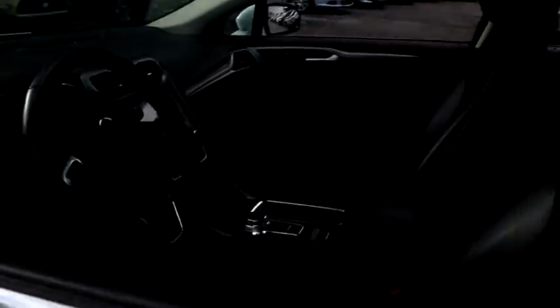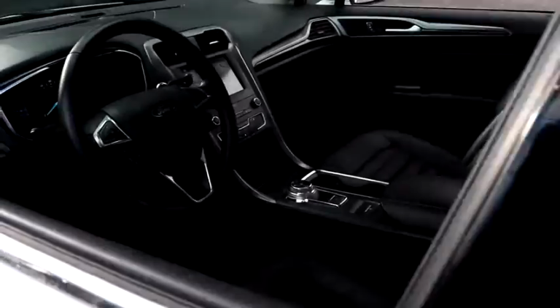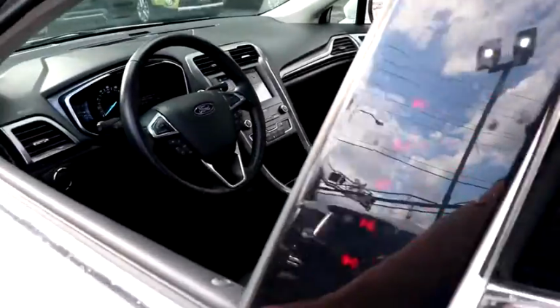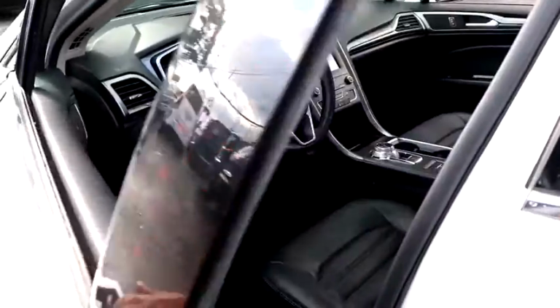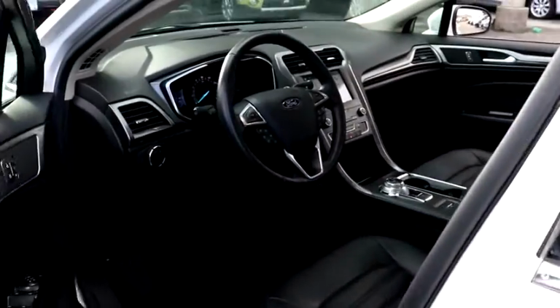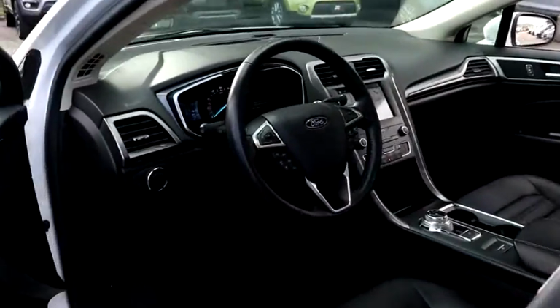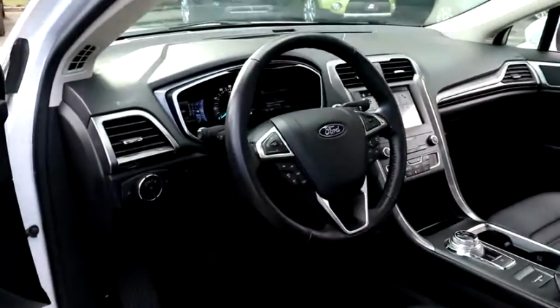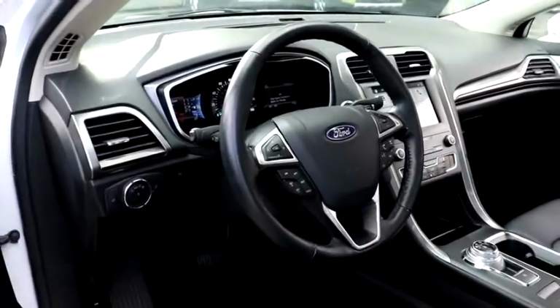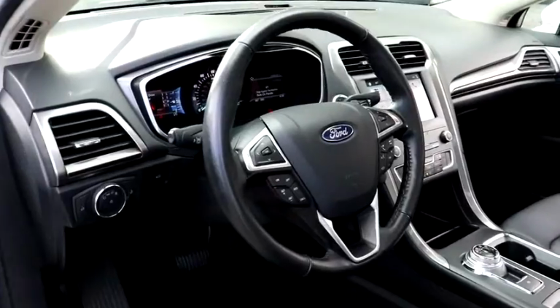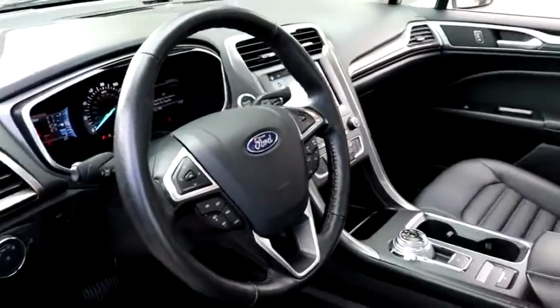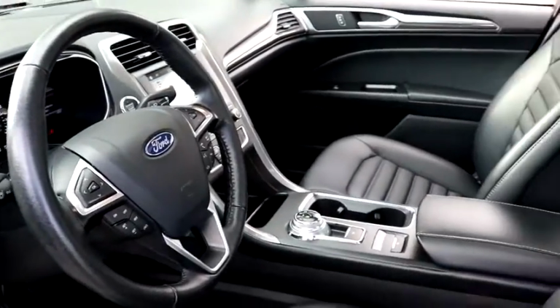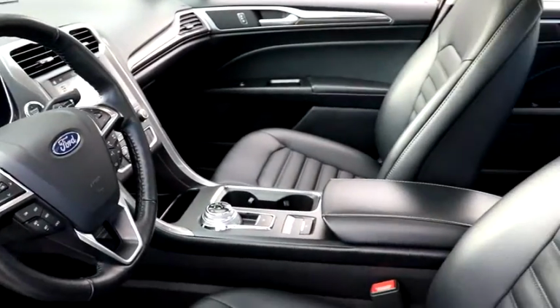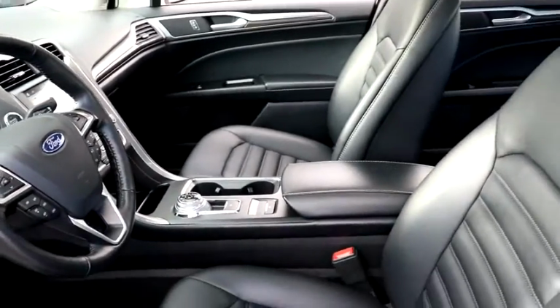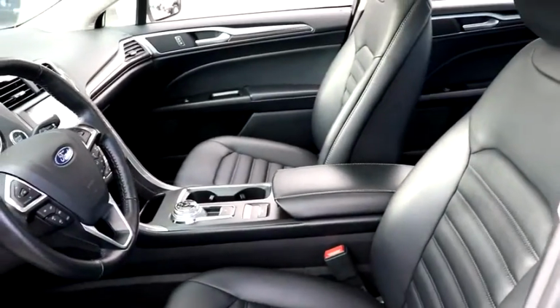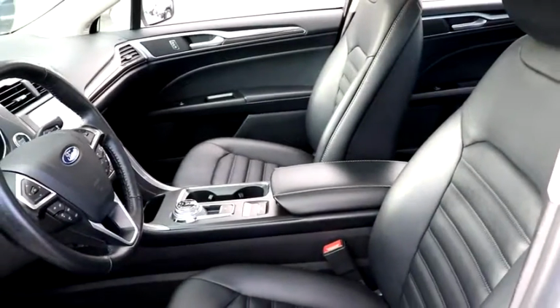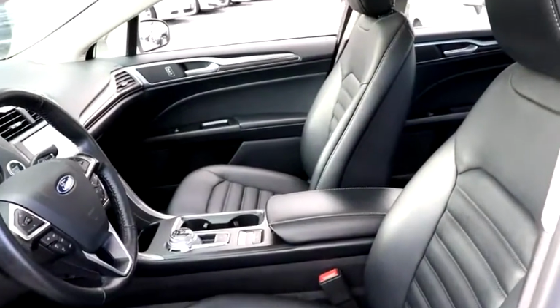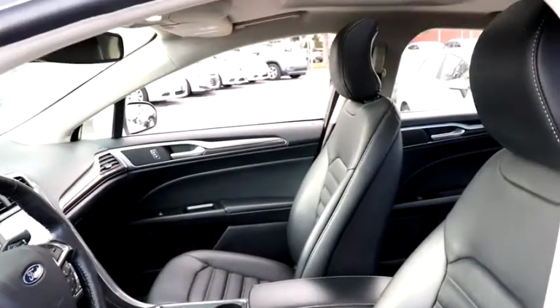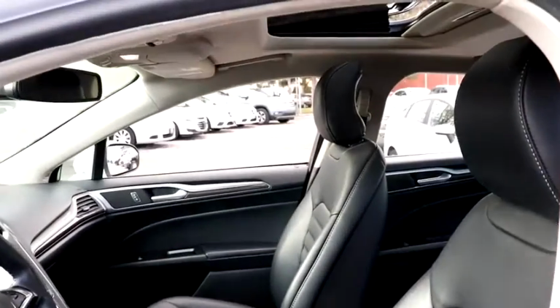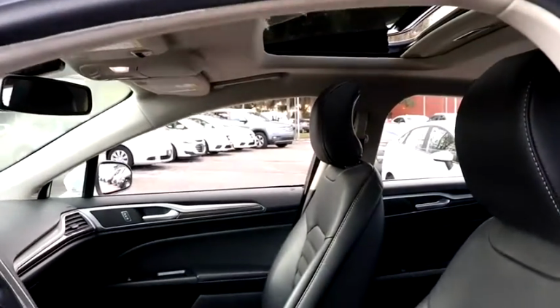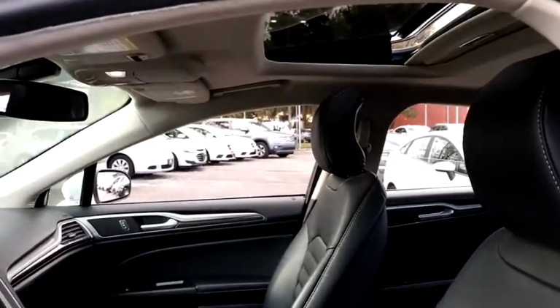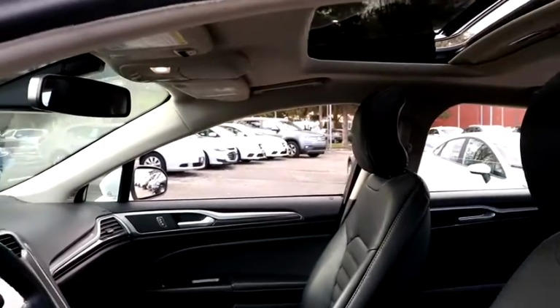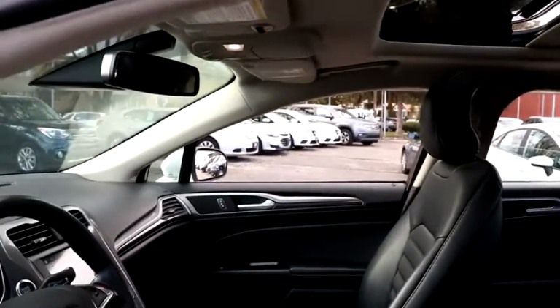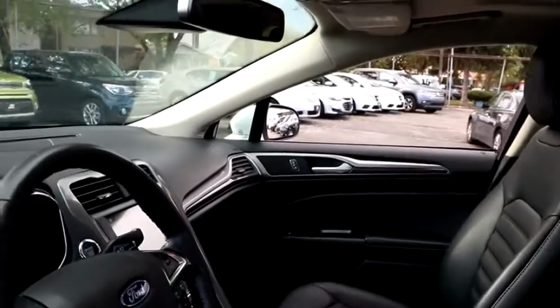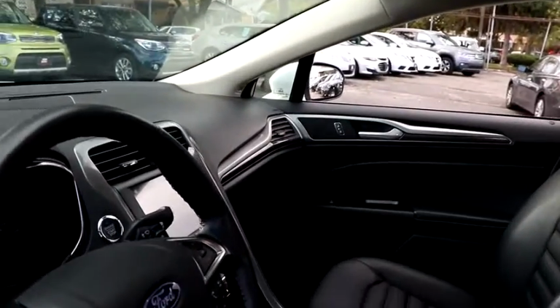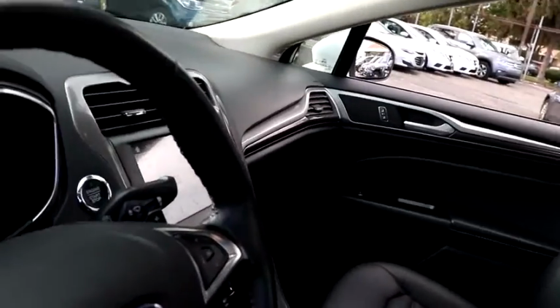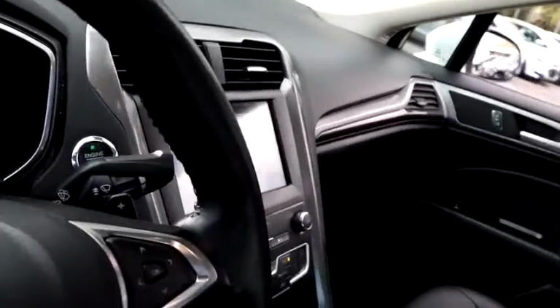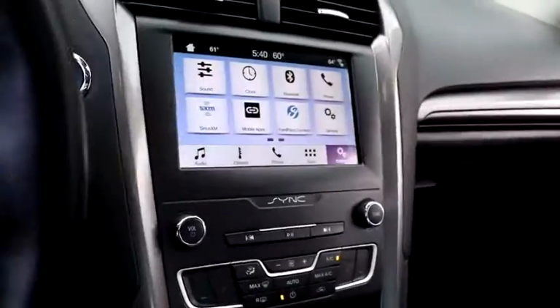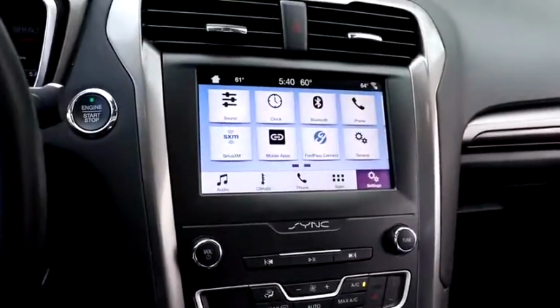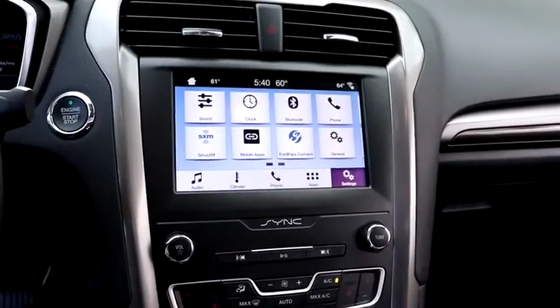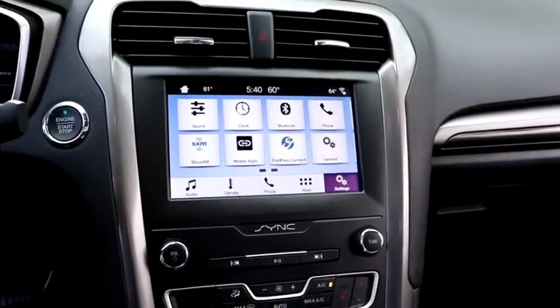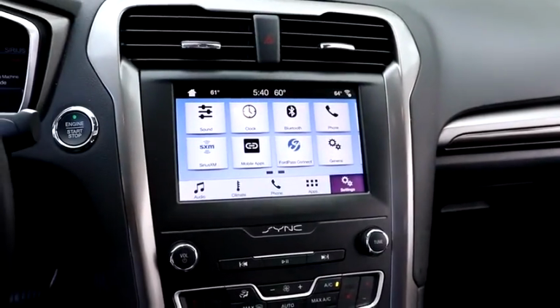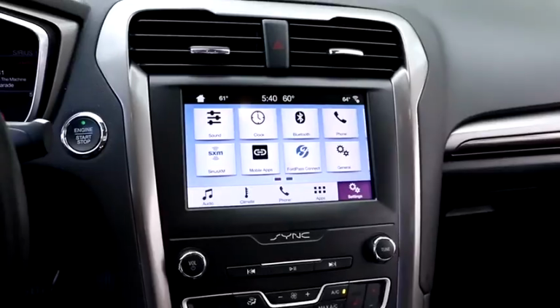Here are some of this vehicle's great options: backup camera, steering wheel audio control, power passenger seat, traction control, stability control, remote engine start, lane departure warning, keyless entry, anti-lock braking system.